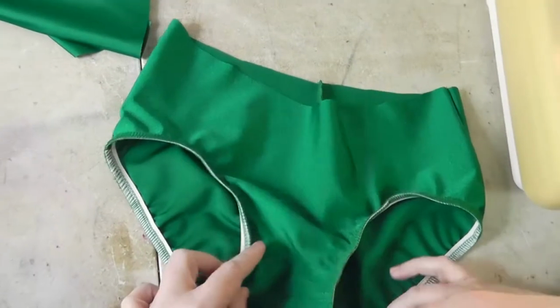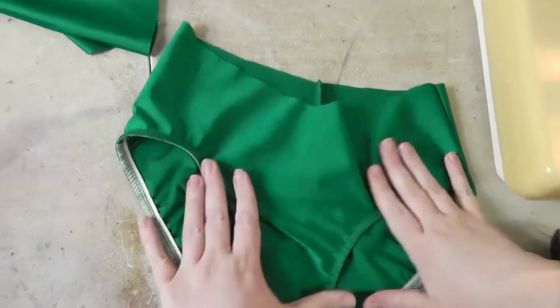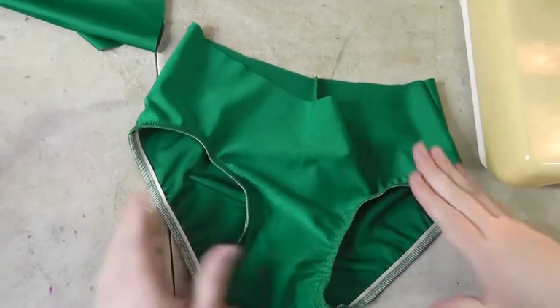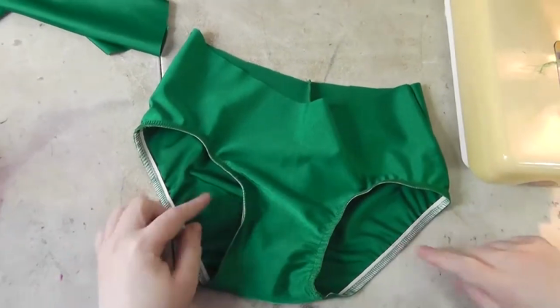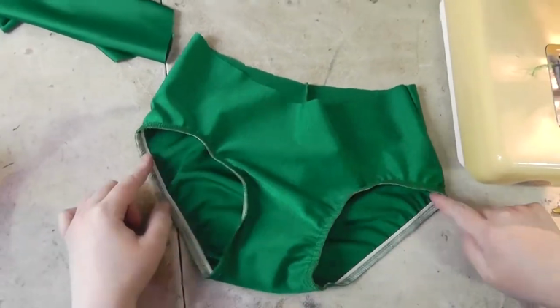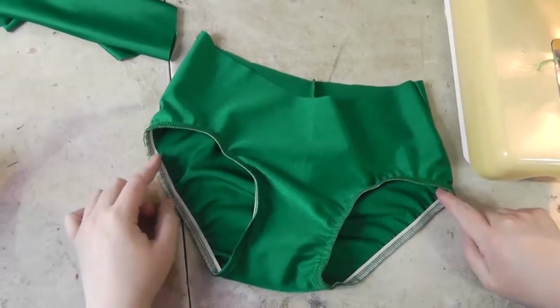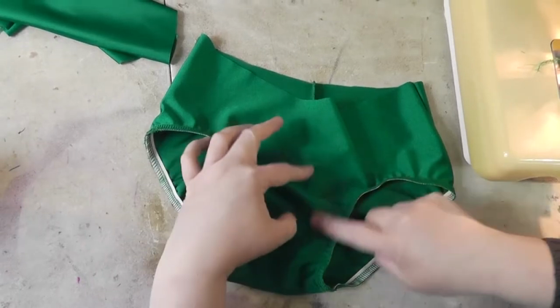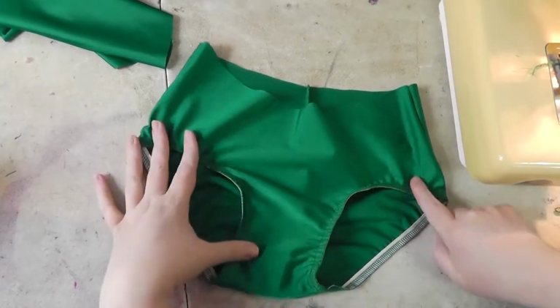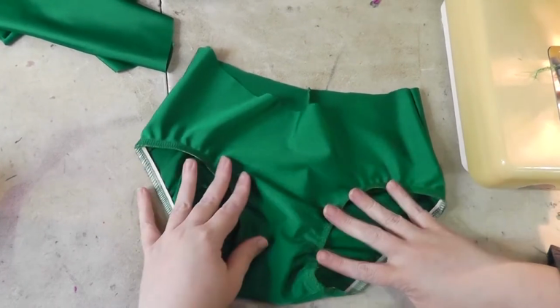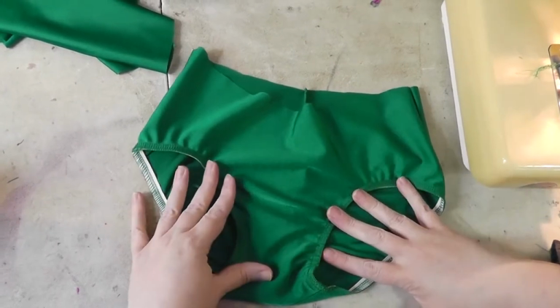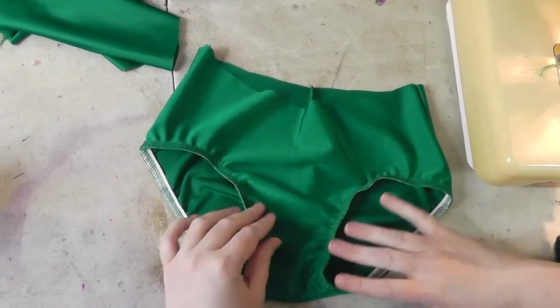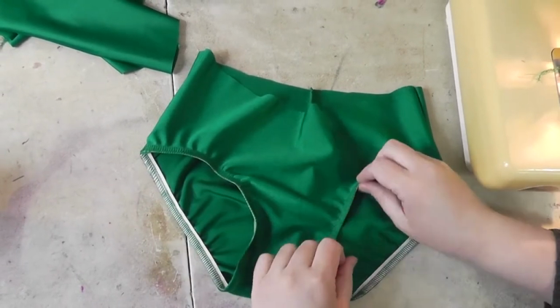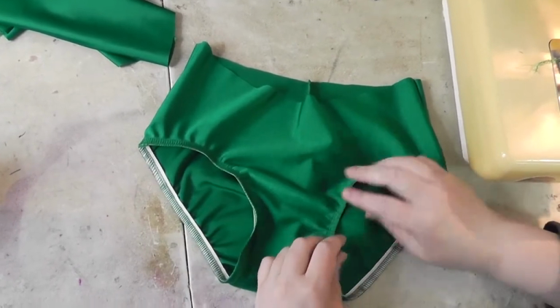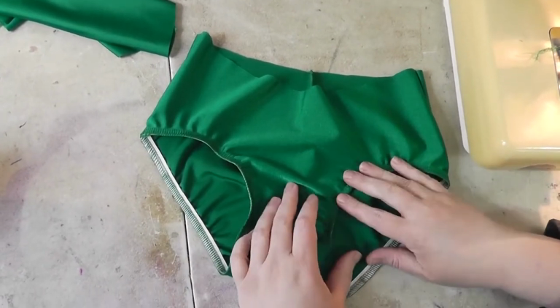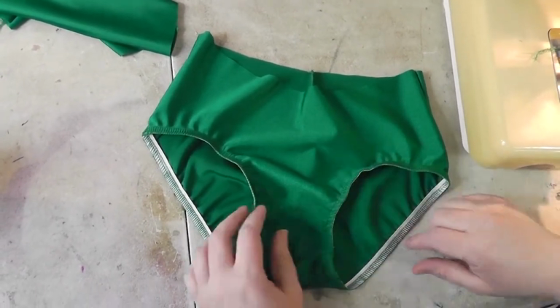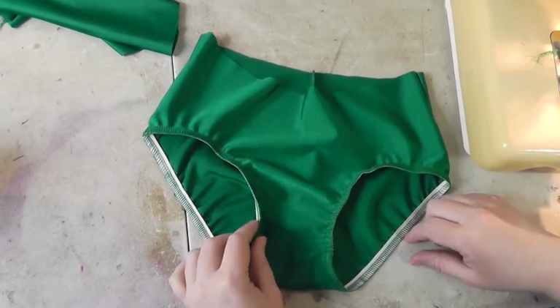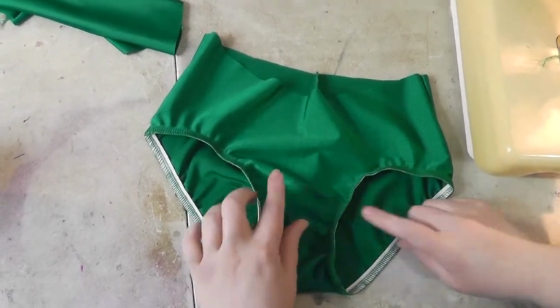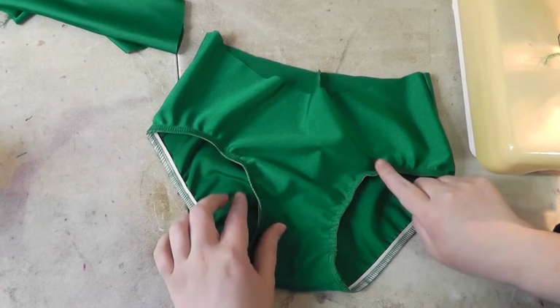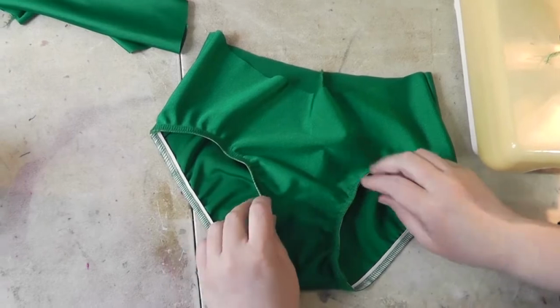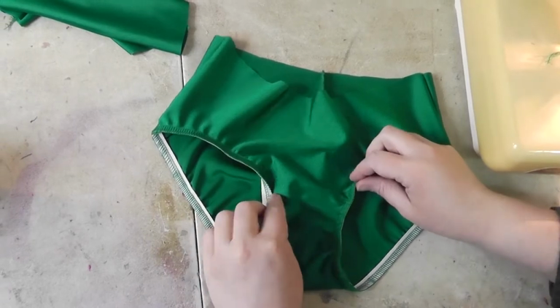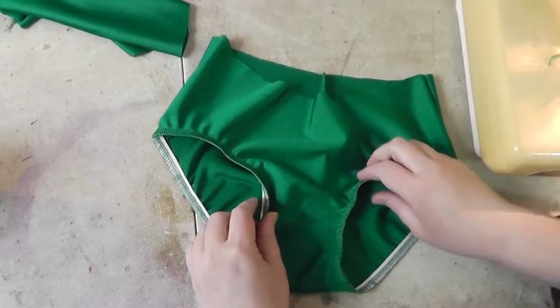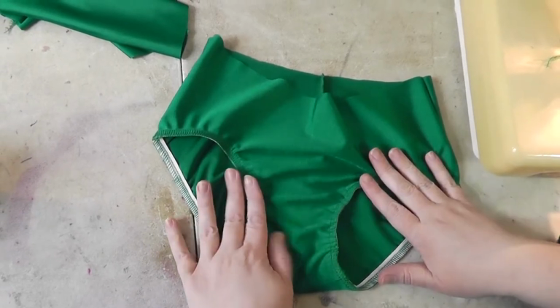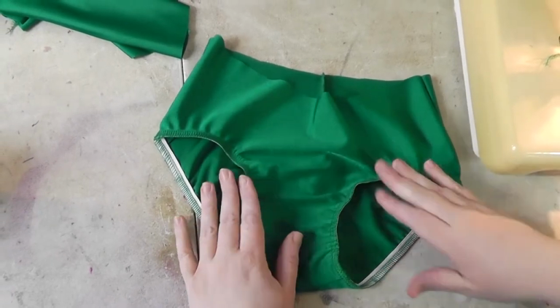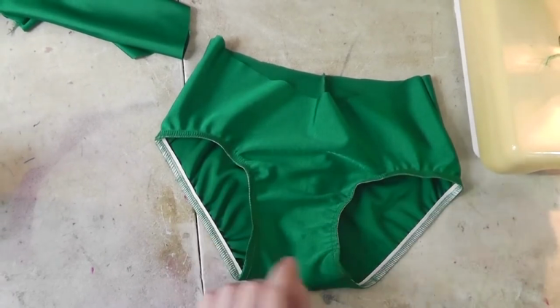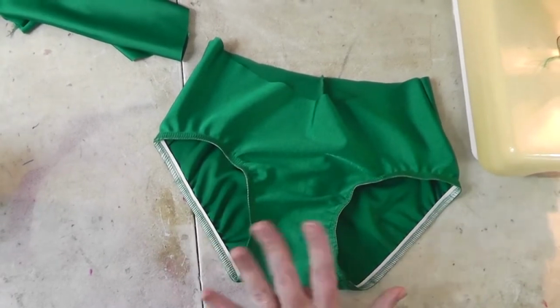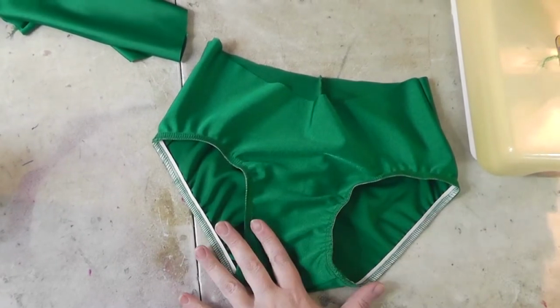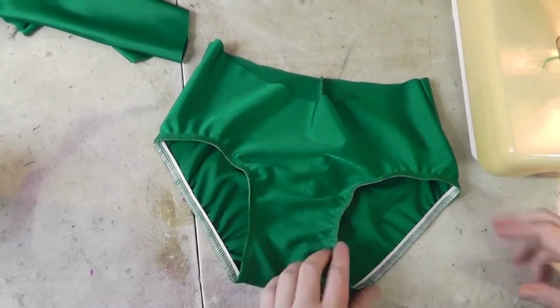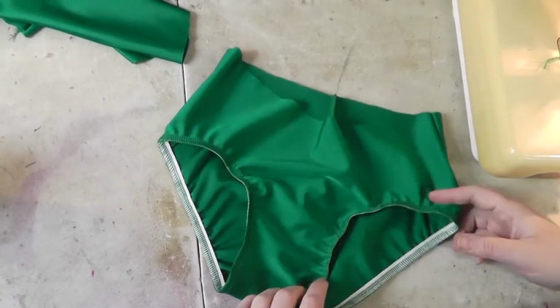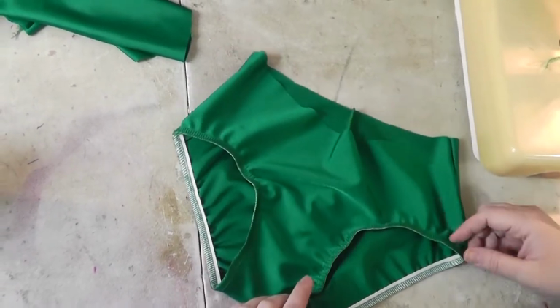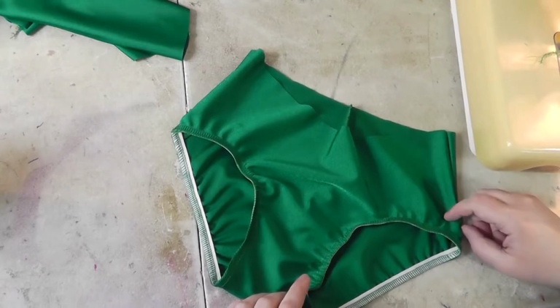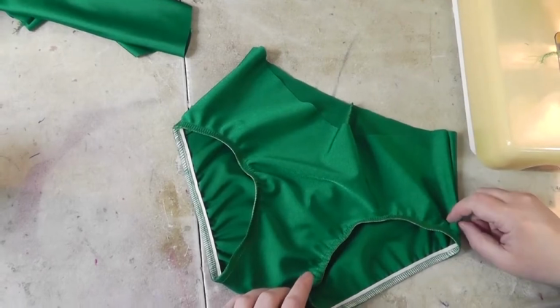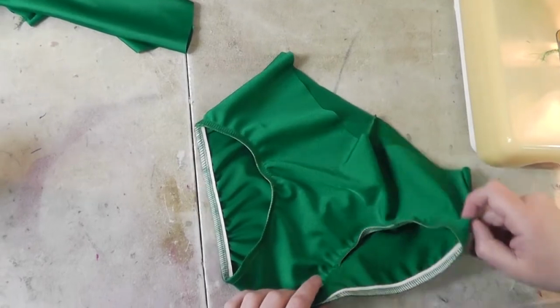You'll see that you have an even application where it's a bit more gathered in the back and still a little bit gathered in the front. You don't want it to pucker, so you do have a little bit of gather. Once you fold this over it won't be flipping out like this. That's basically elastic application for the leg.